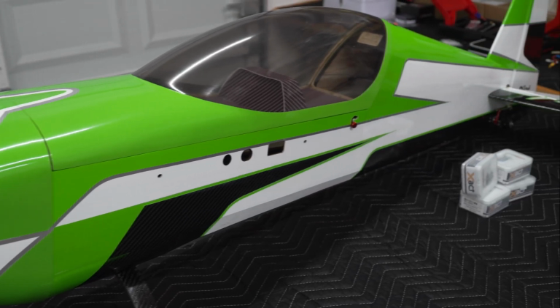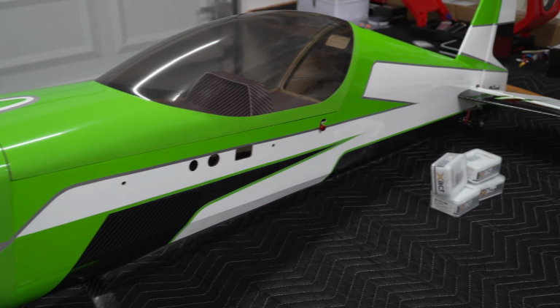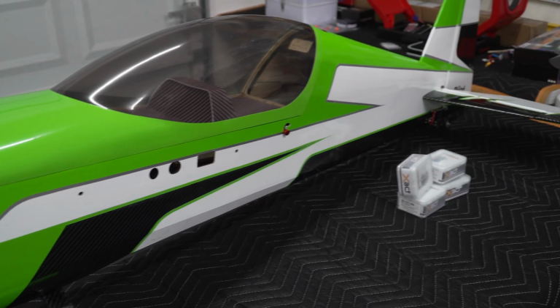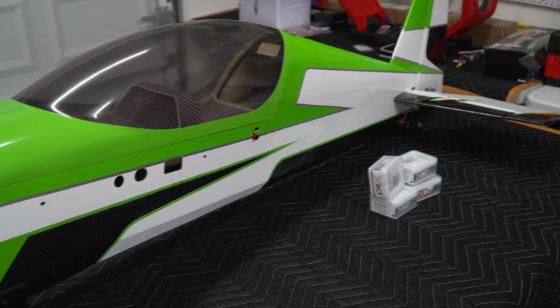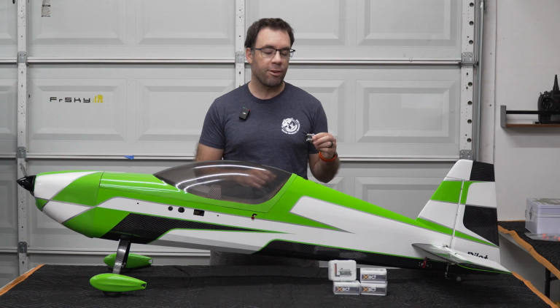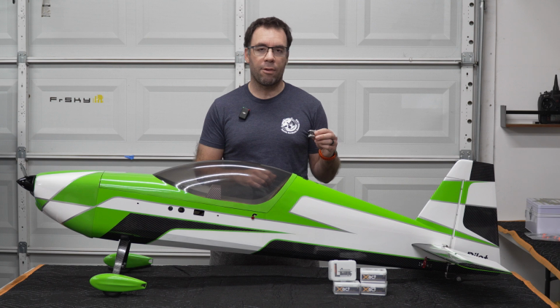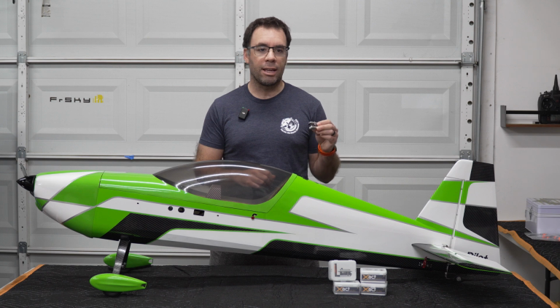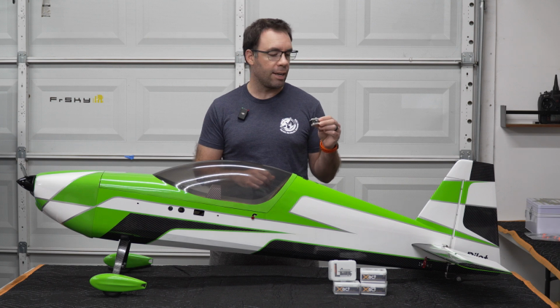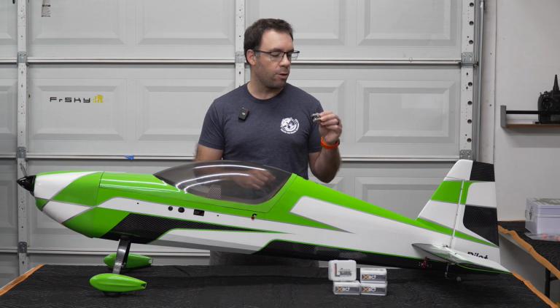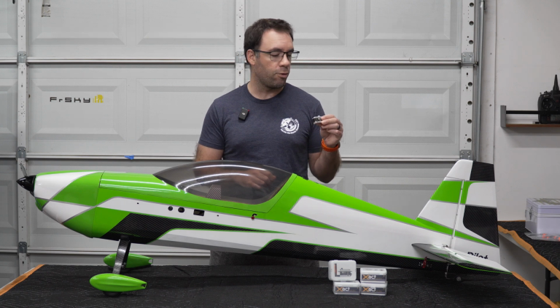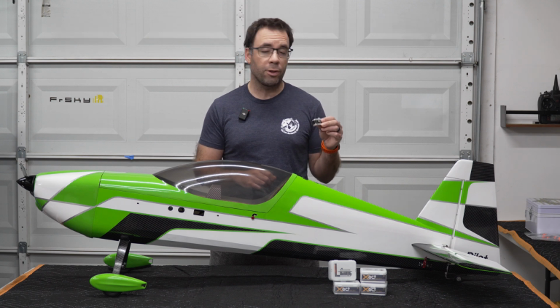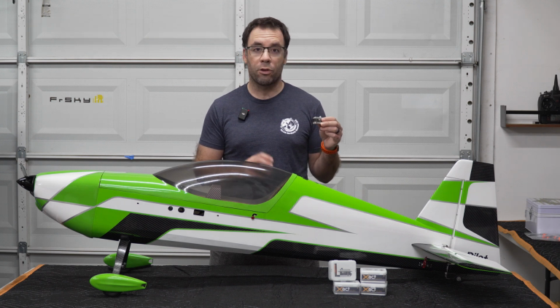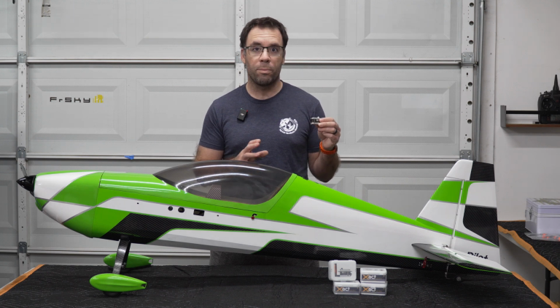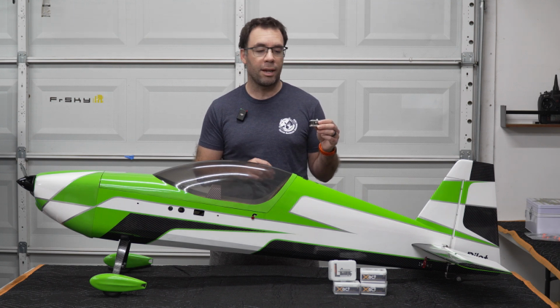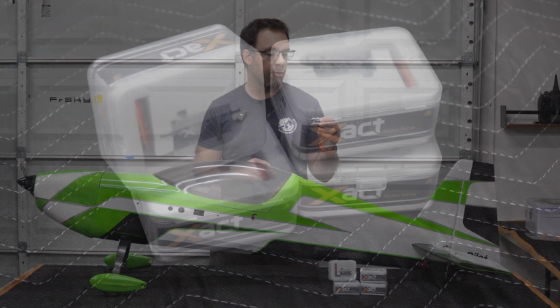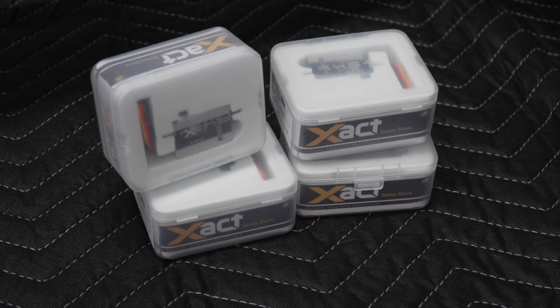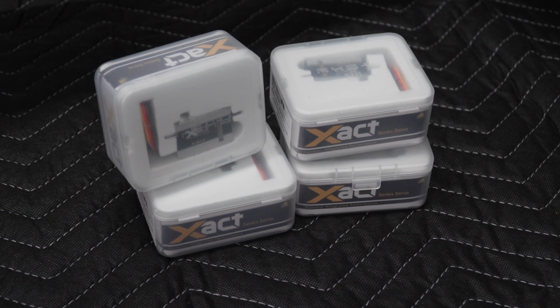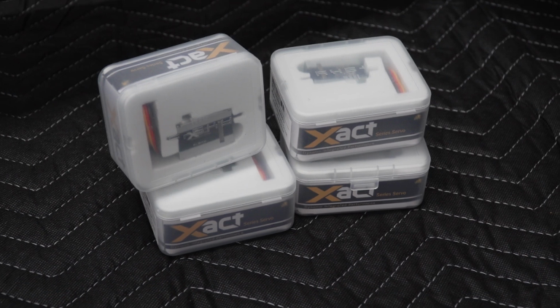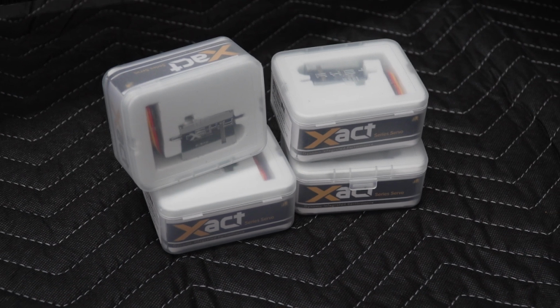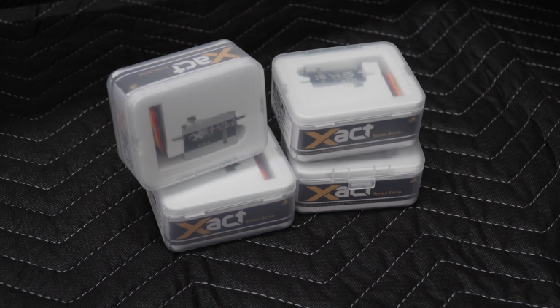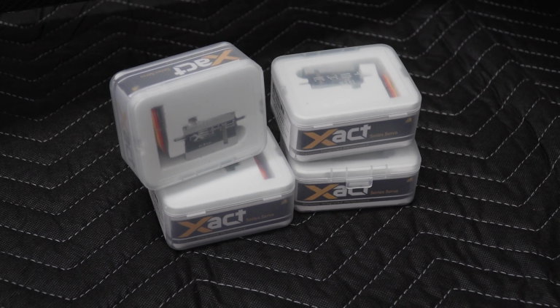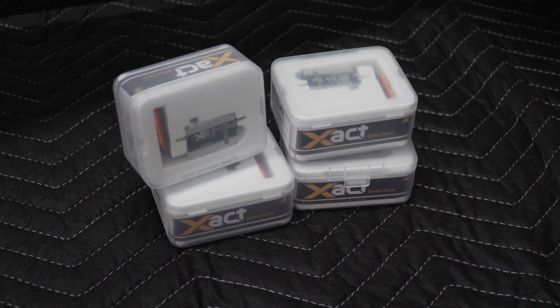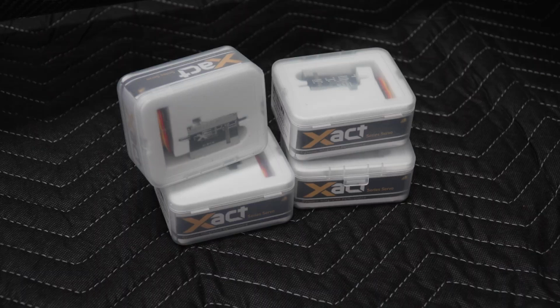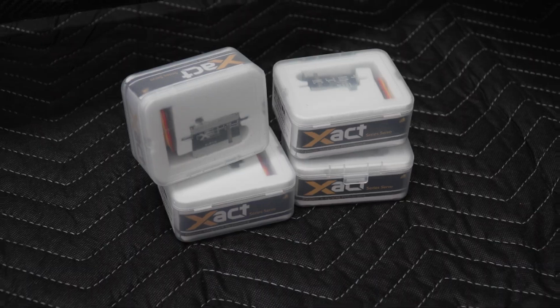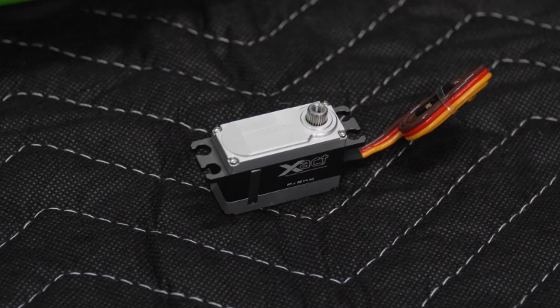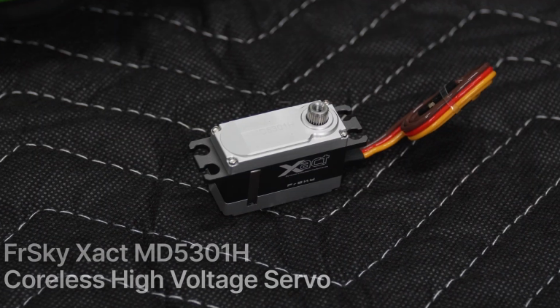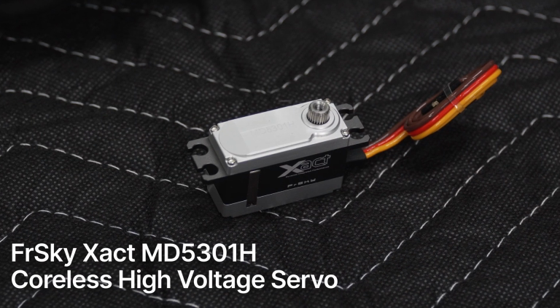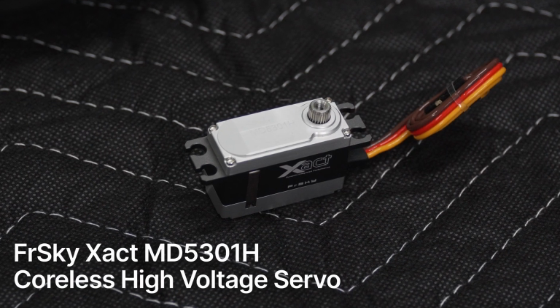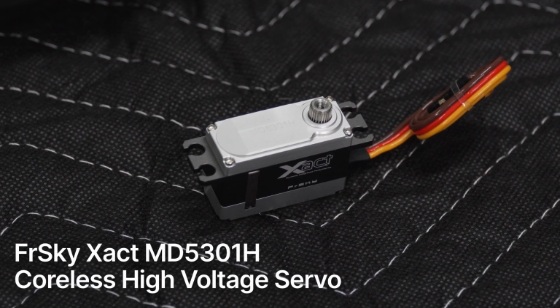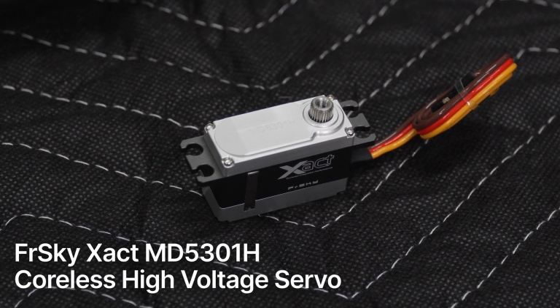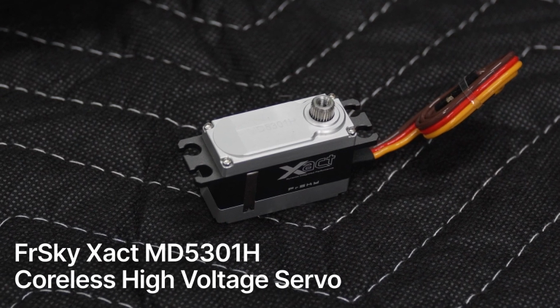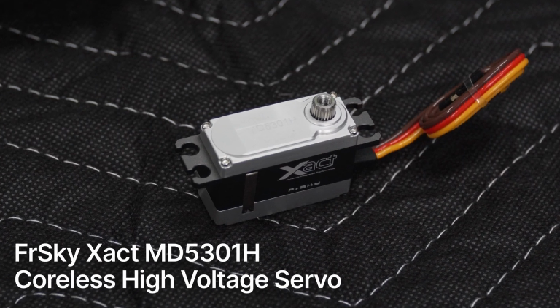However, recently FrSky released a new servo that could be an interesting challenger for this category. They are the MD5301H.